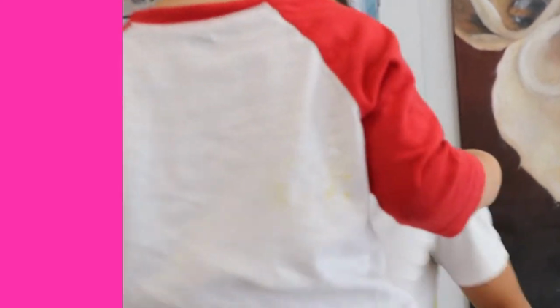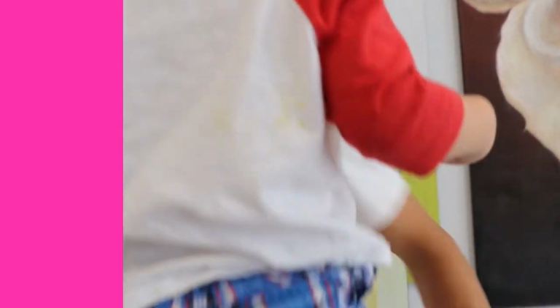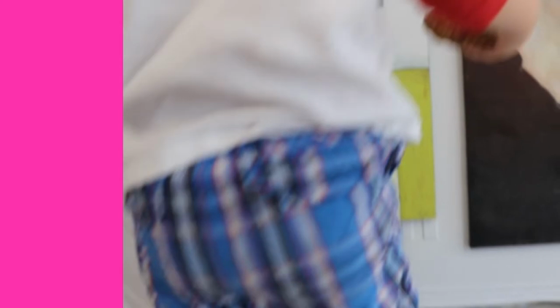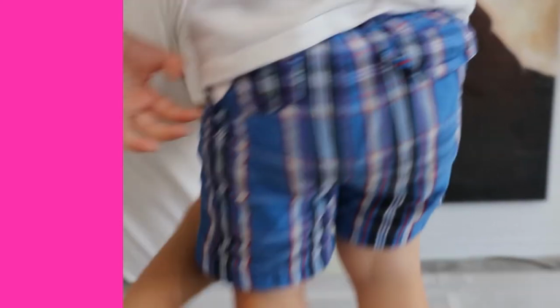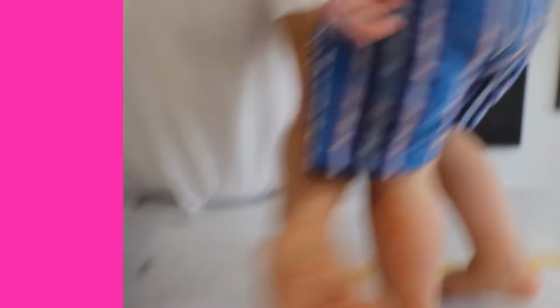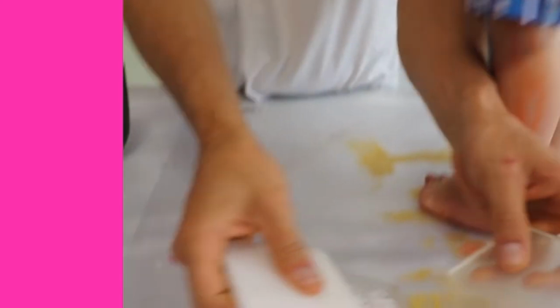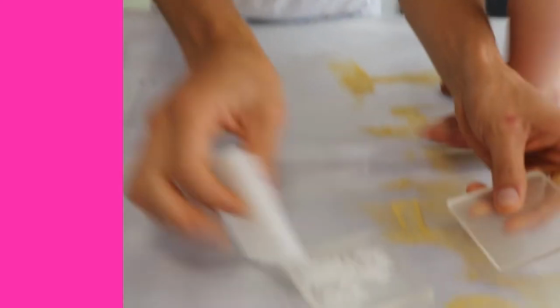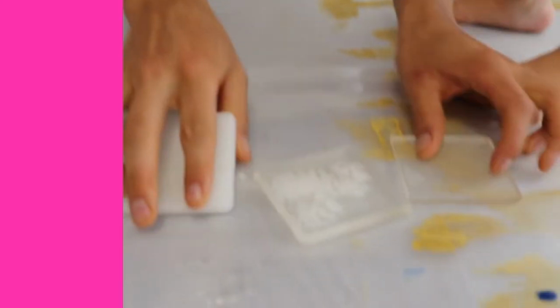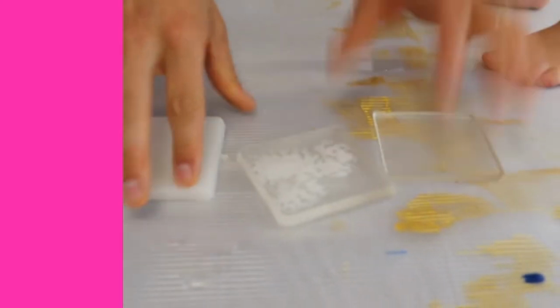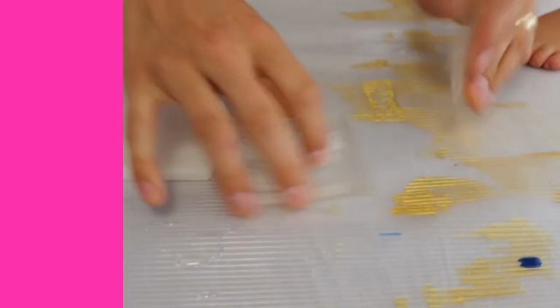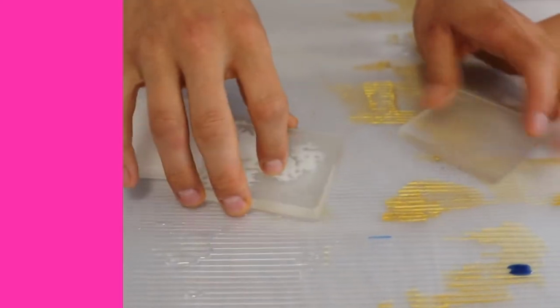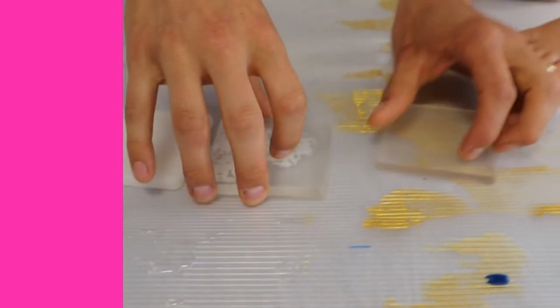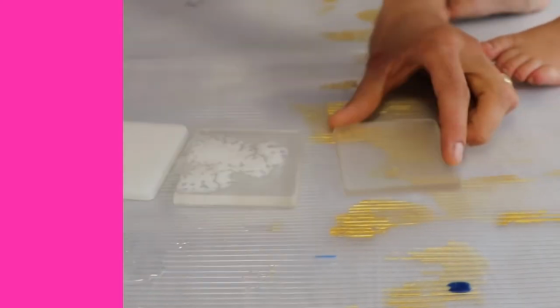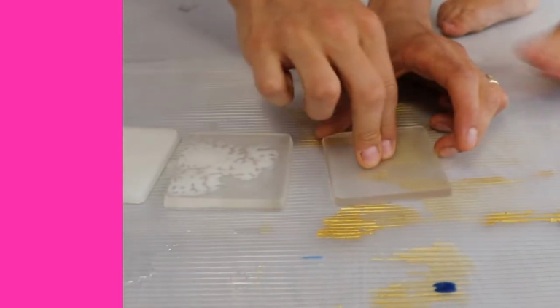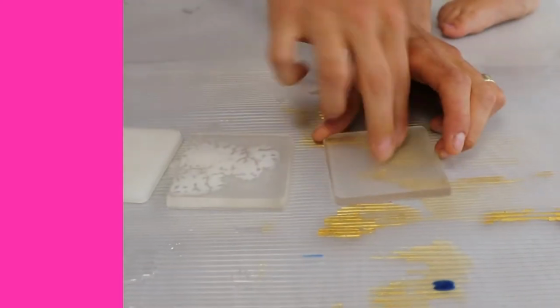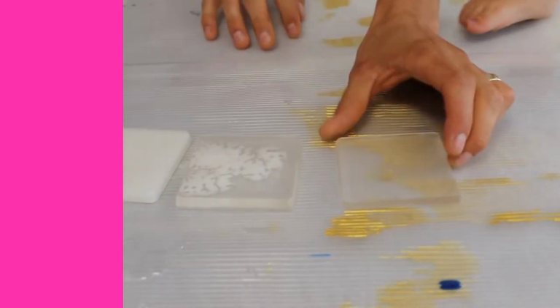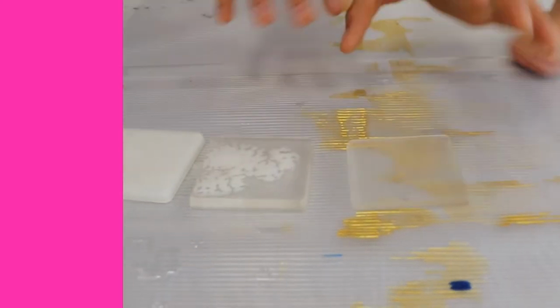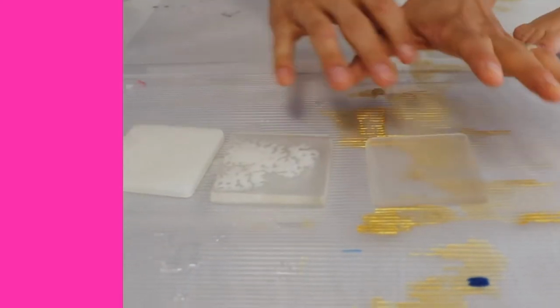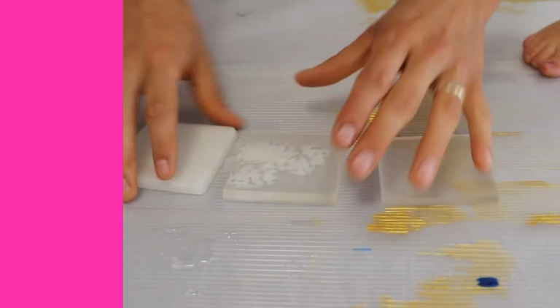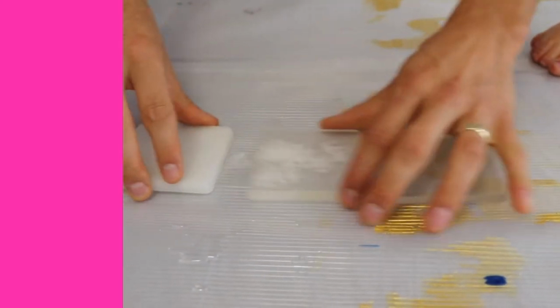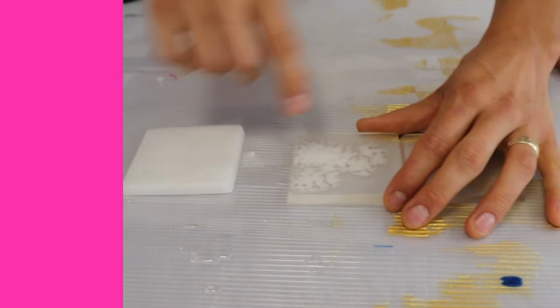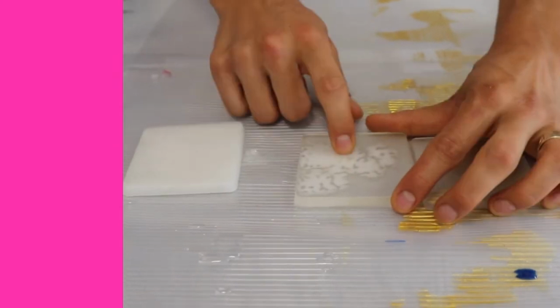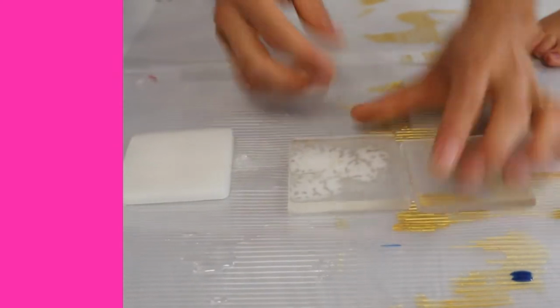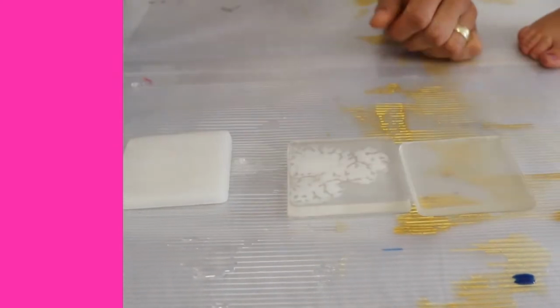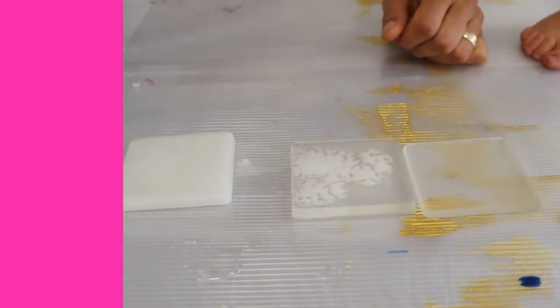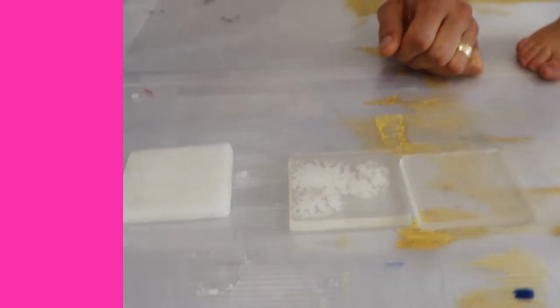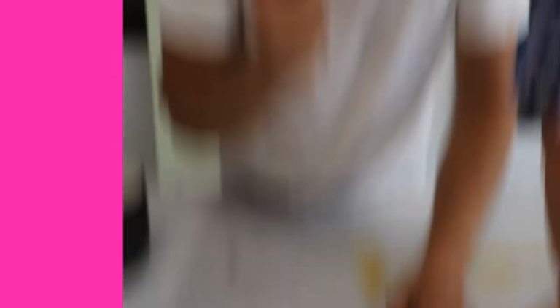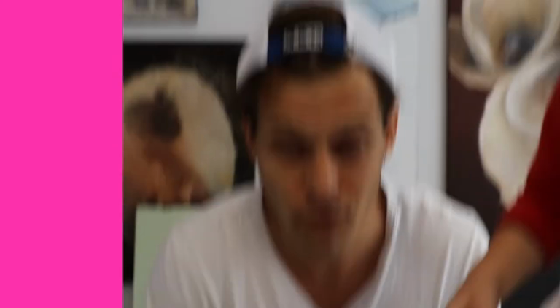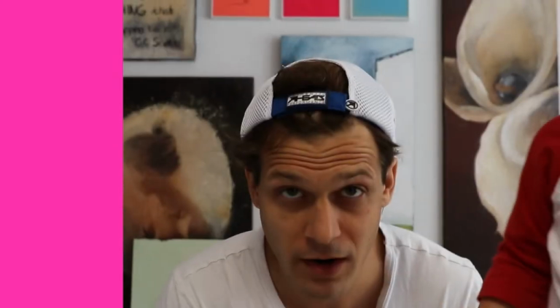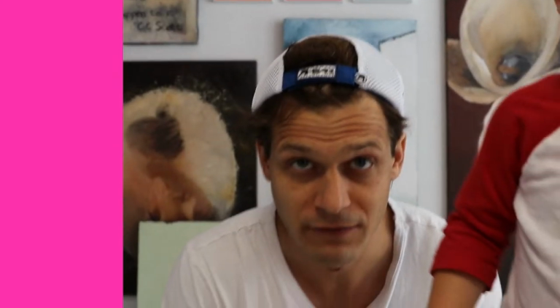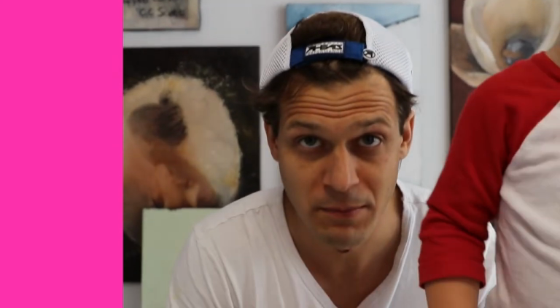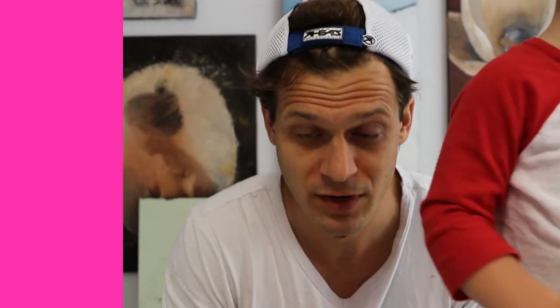So, we have three samples here to show you. This is a clear sample of just Art Resin and it's perfect. This sample has three flicks of water in it from a paintbrush.